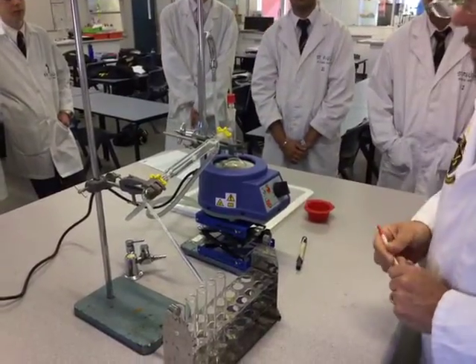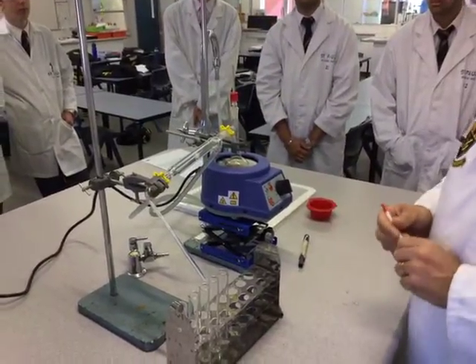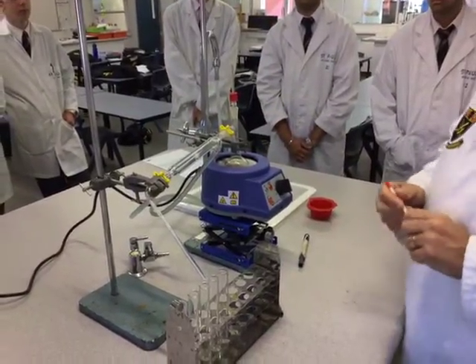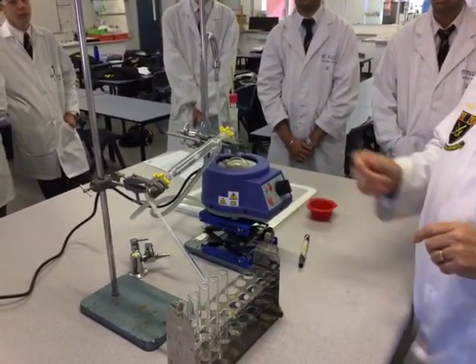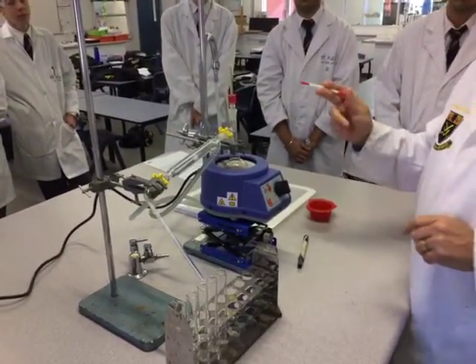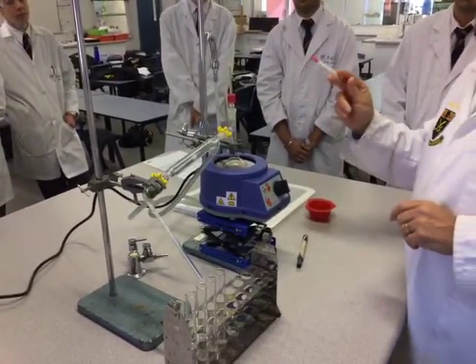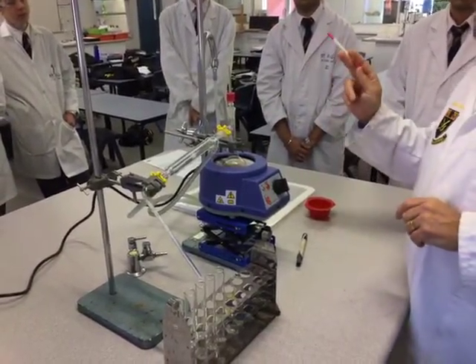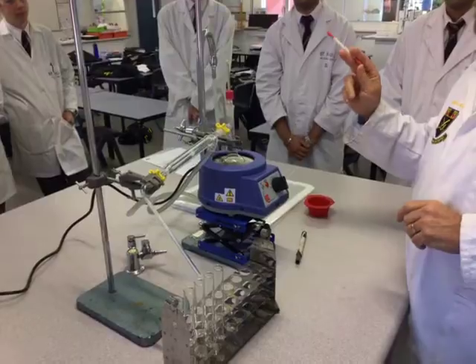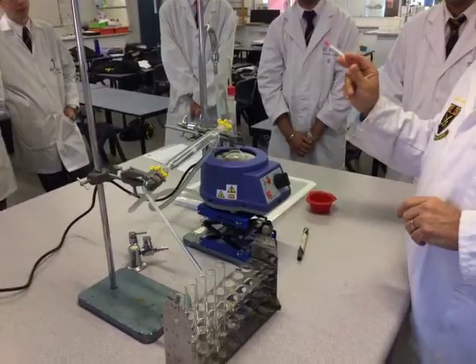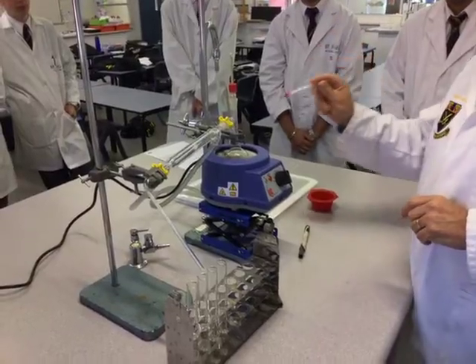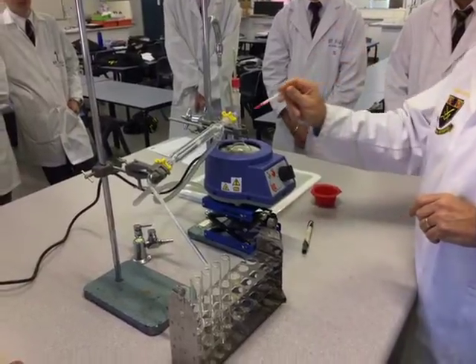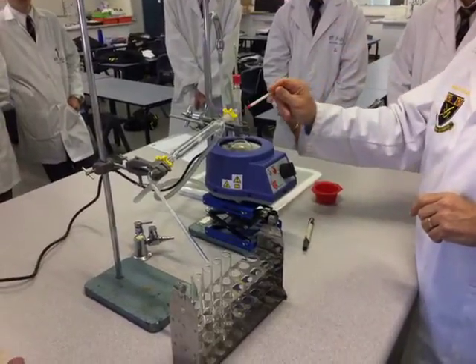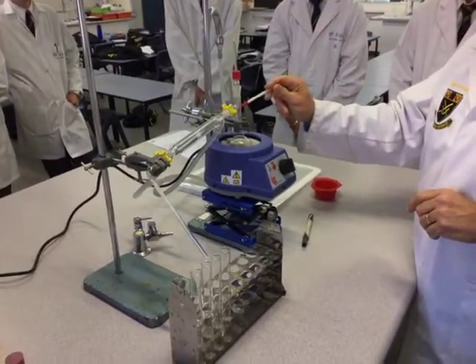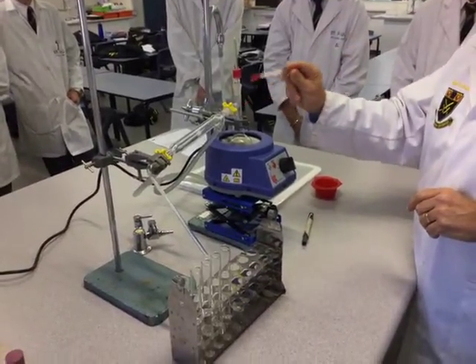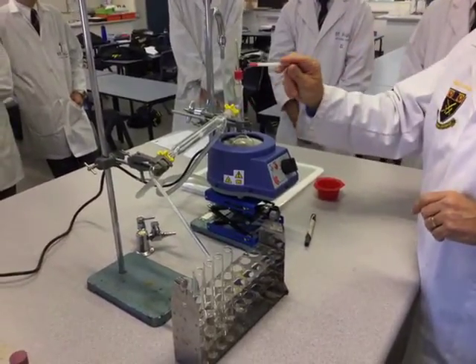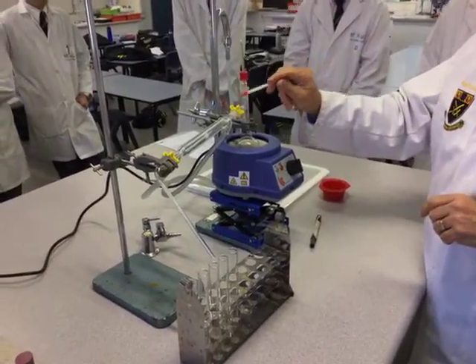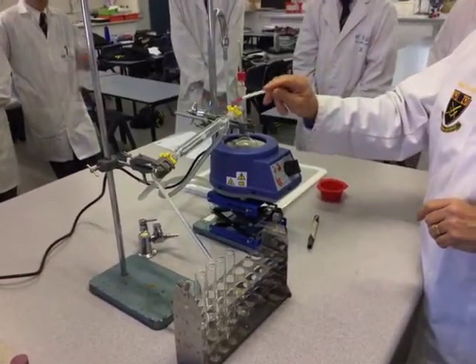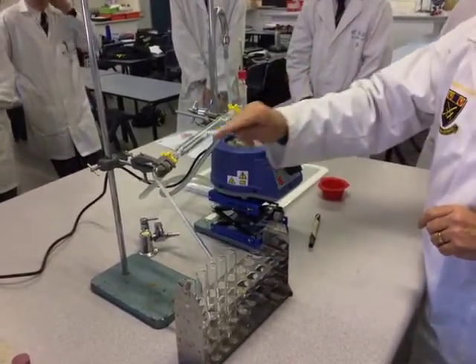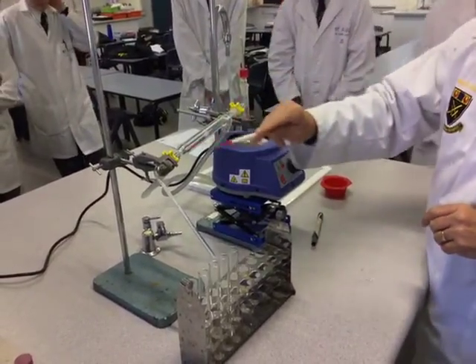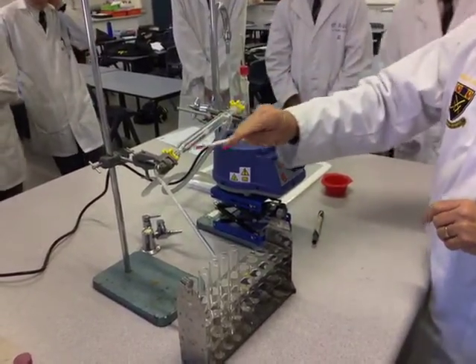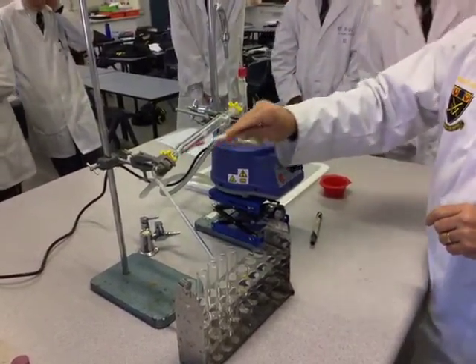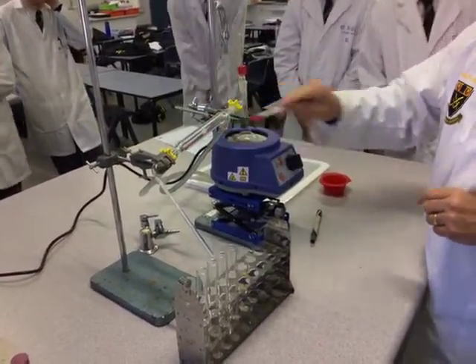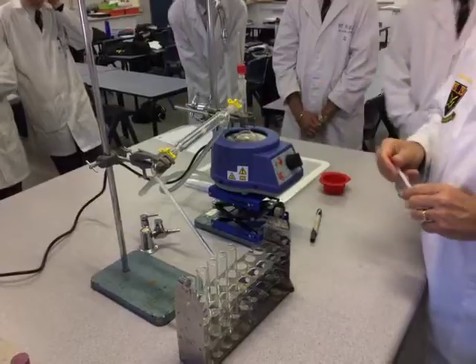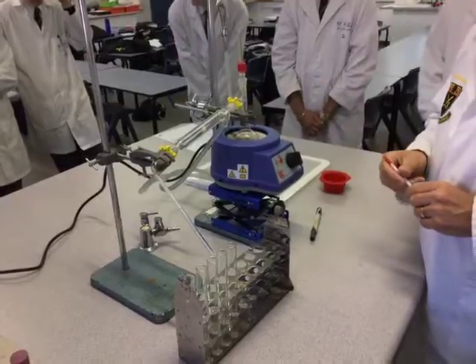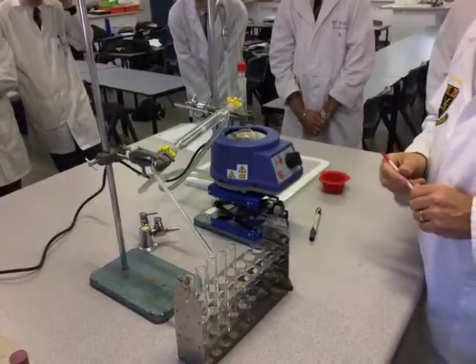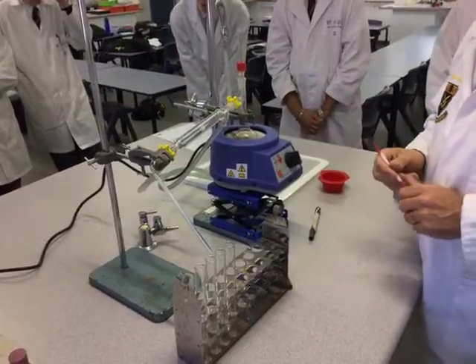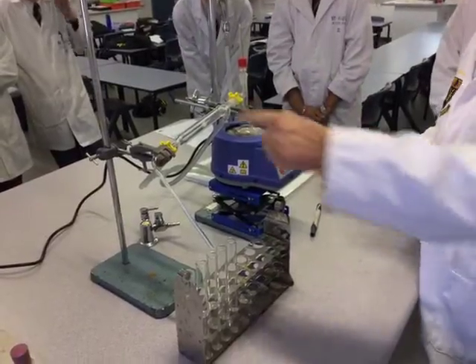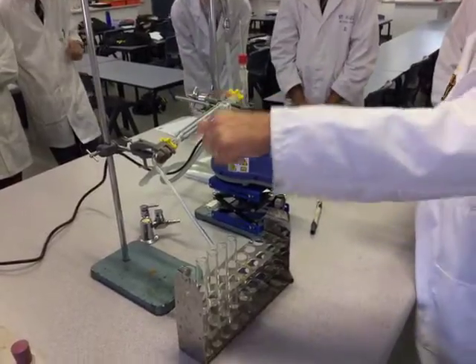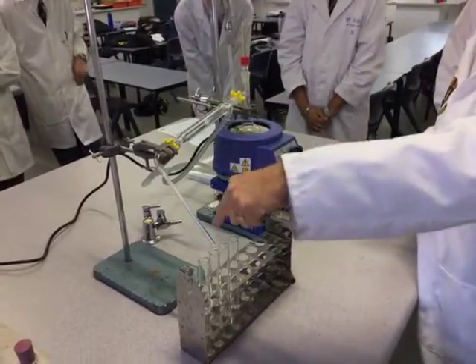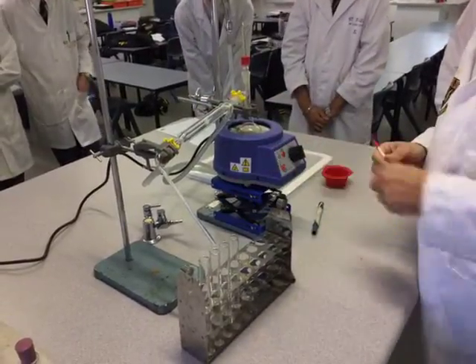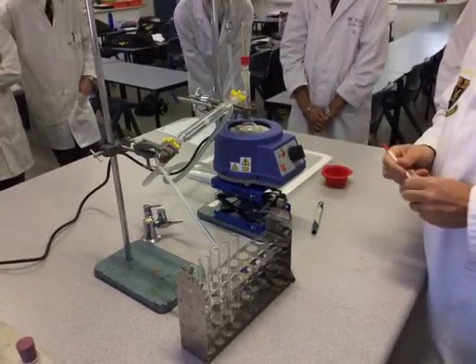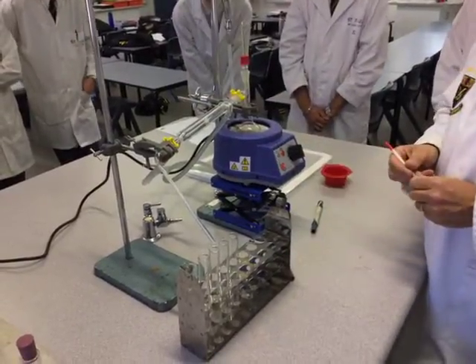What else did I forget? So we've got the thermometer set up, condenser sealed, water flowing from bottom to top — we're ready to actually collect our fraction.